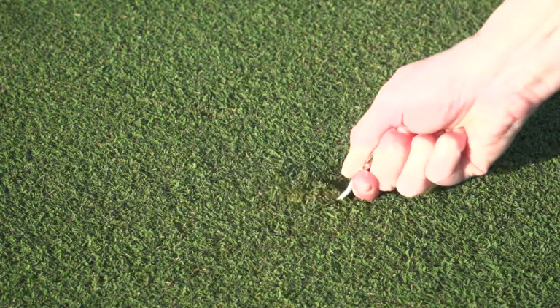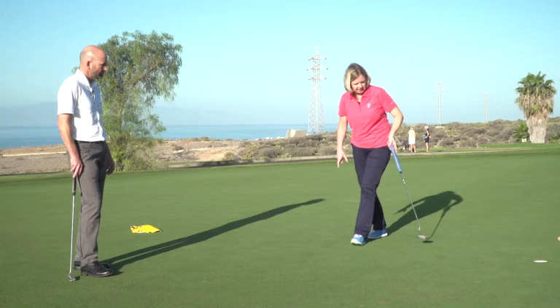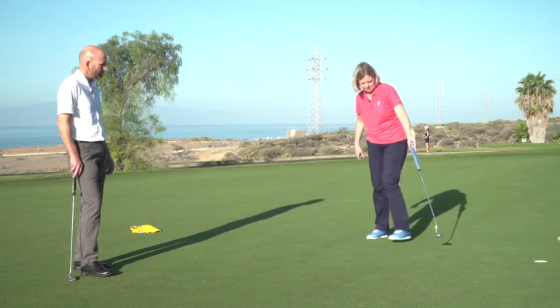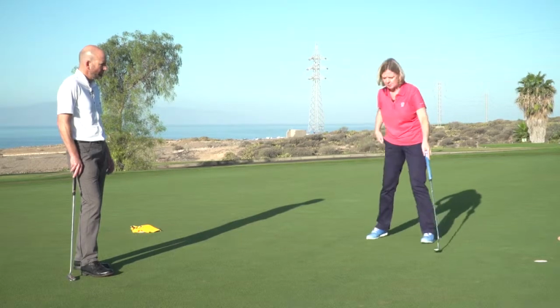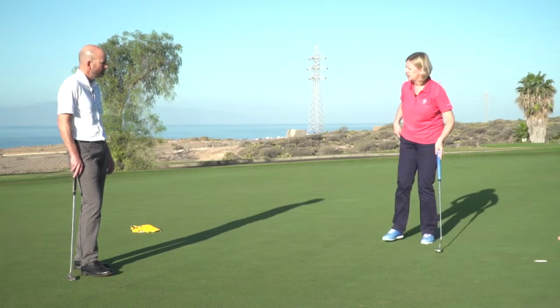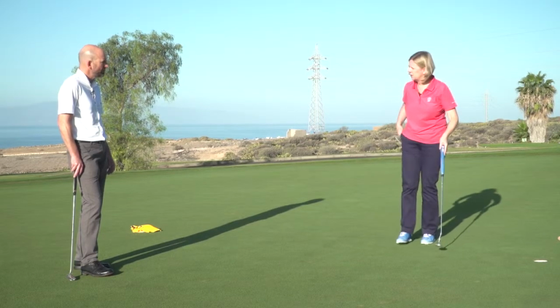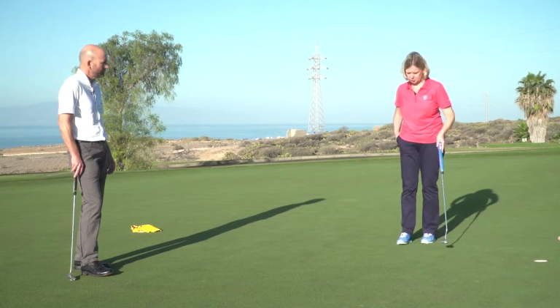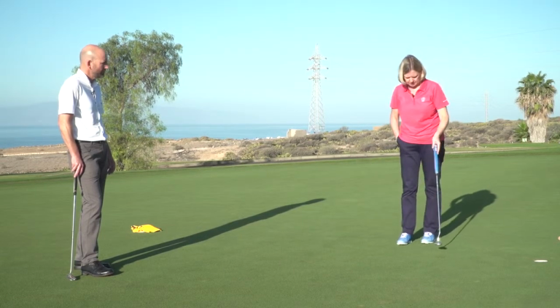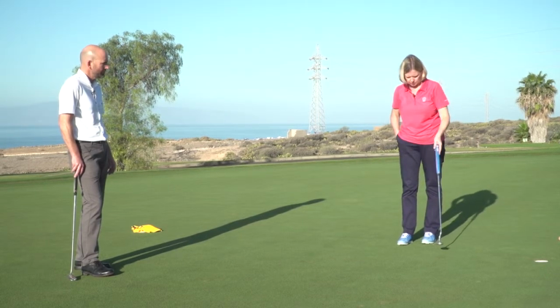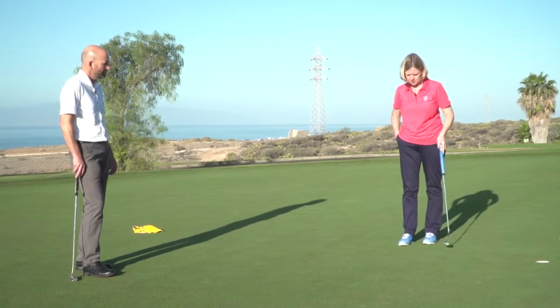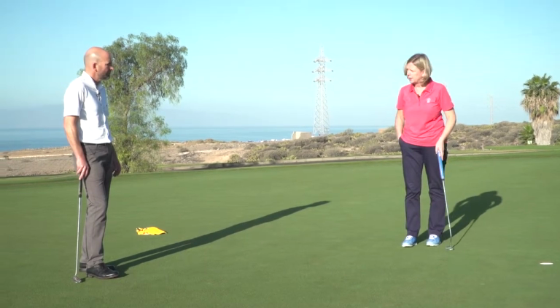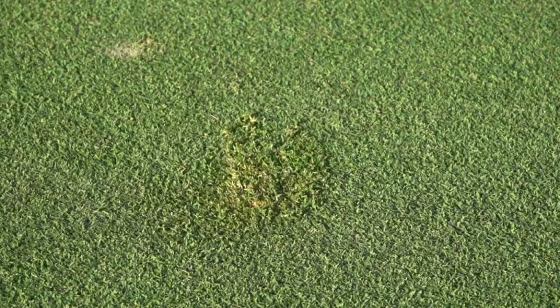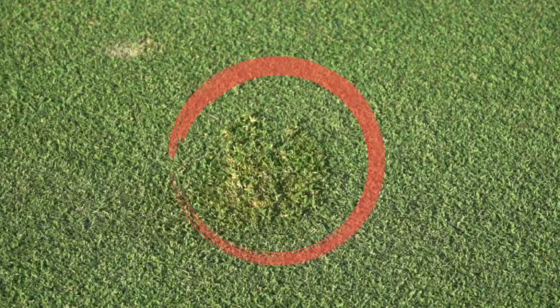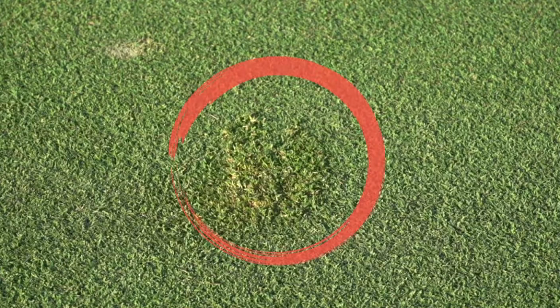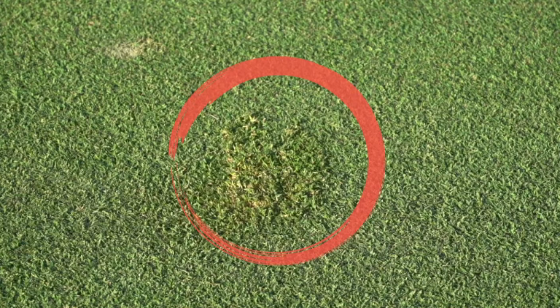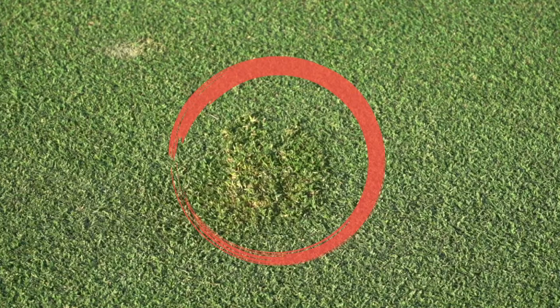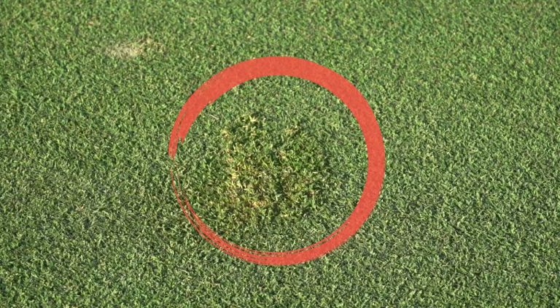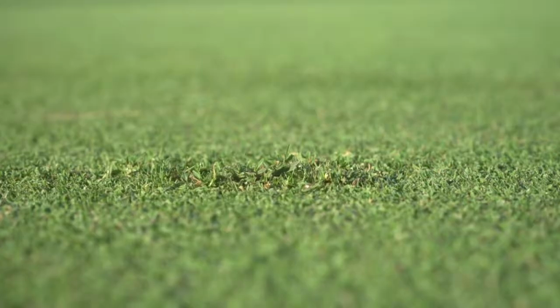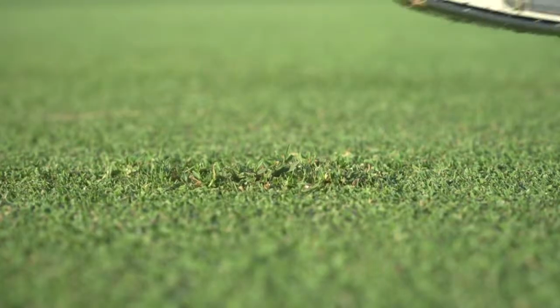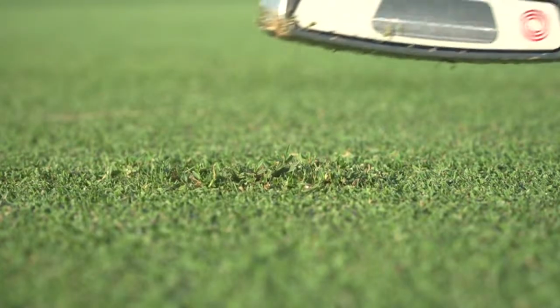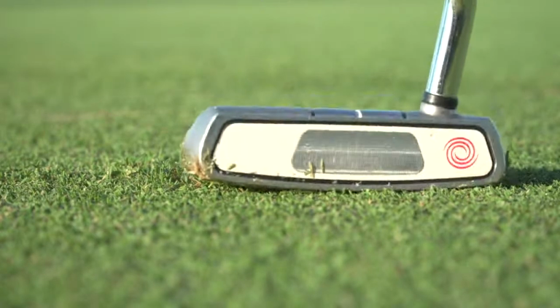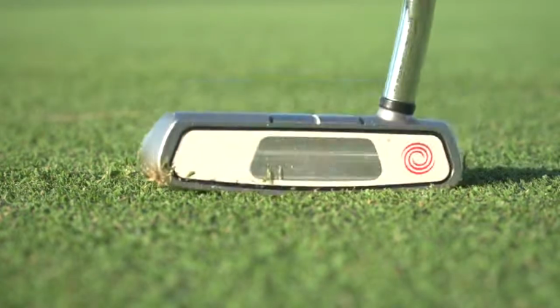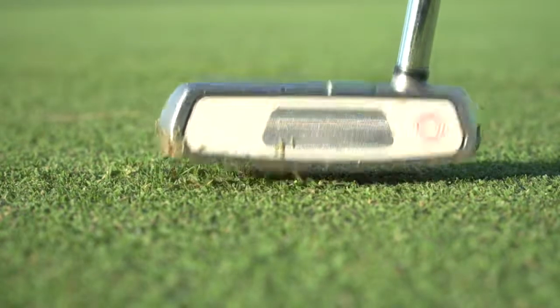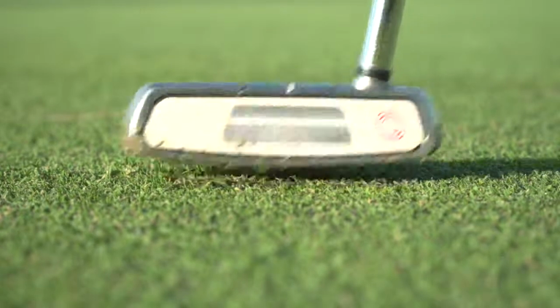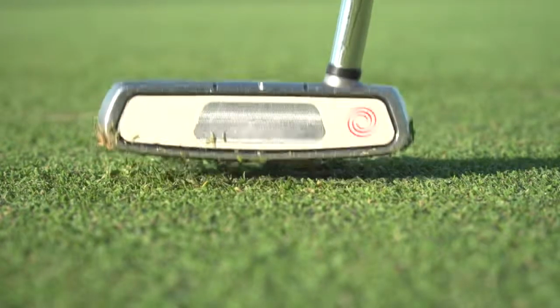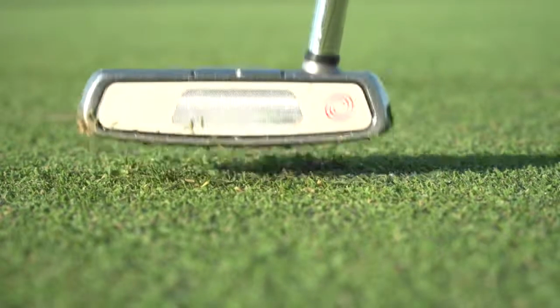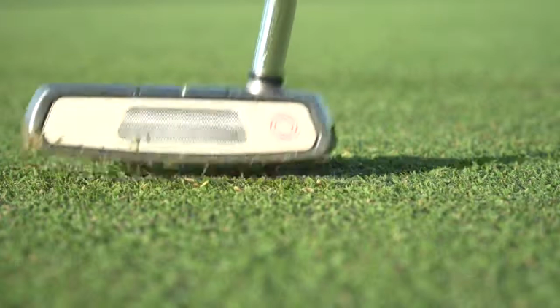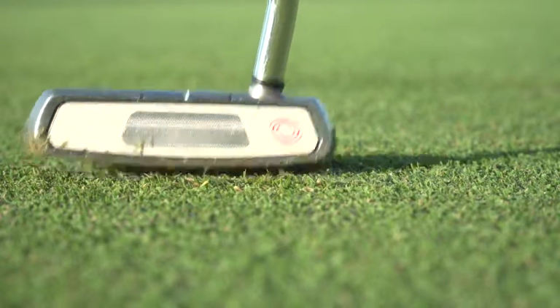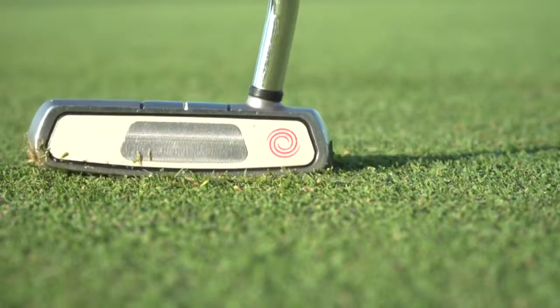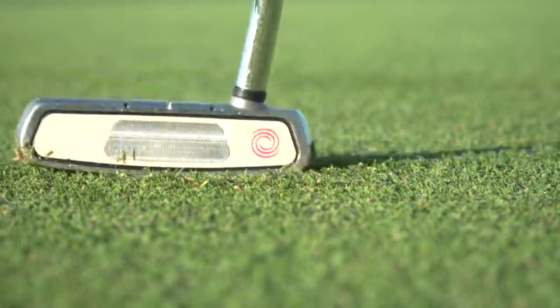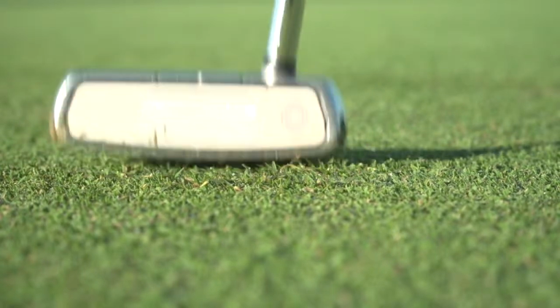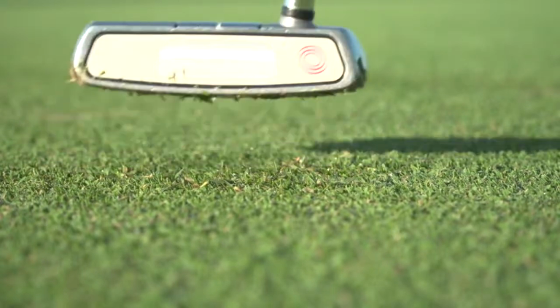And finally, somebody scuffed their shoes here. Look, these spike marks. Can I tap these down? Yeah, damage made by shoes — you can repair that as well, no problem. So I can just tap this down, yeah.